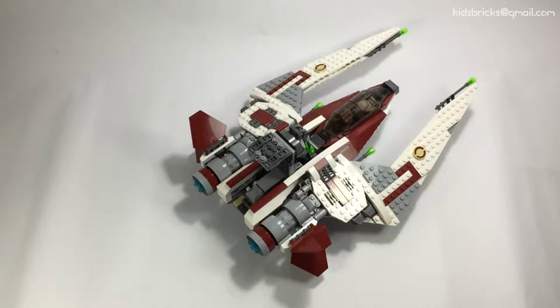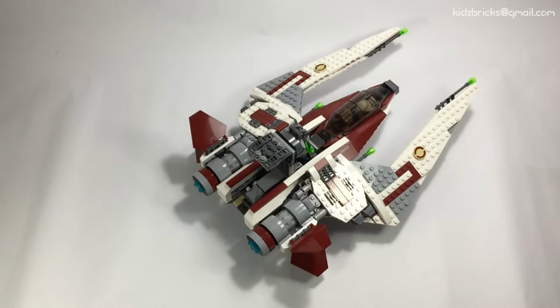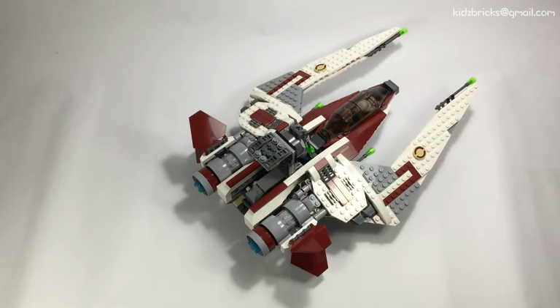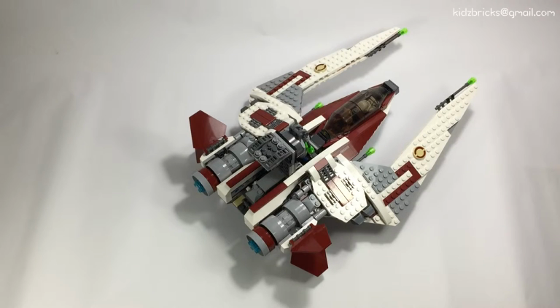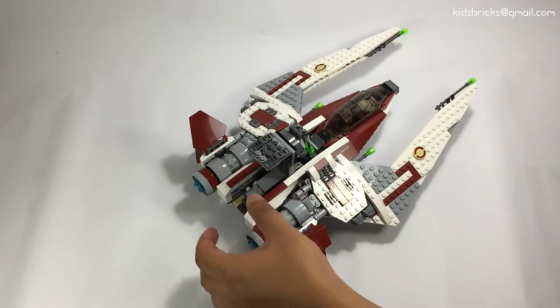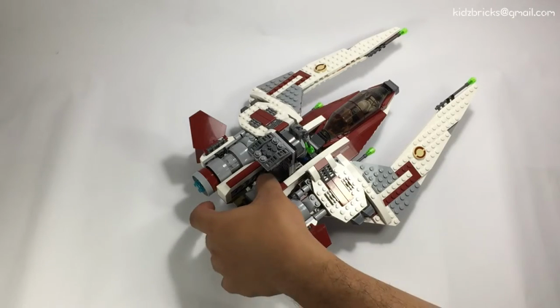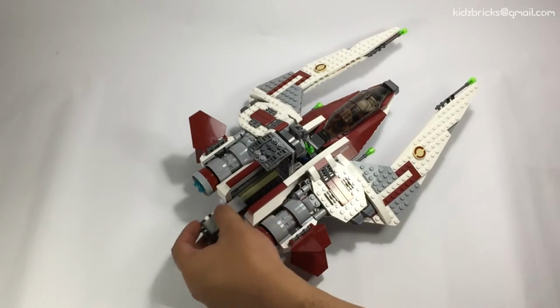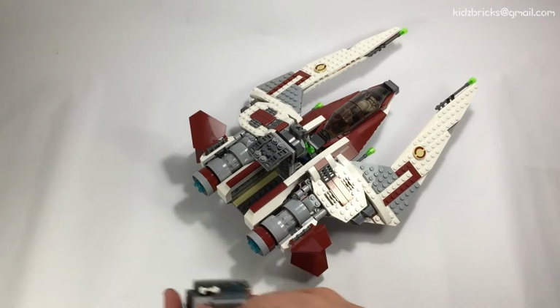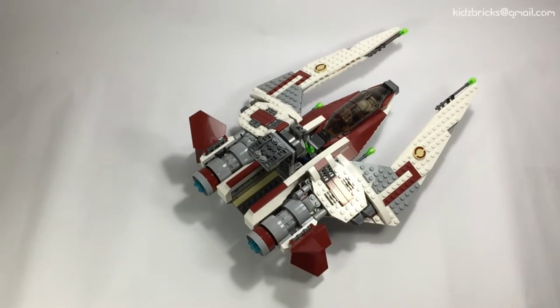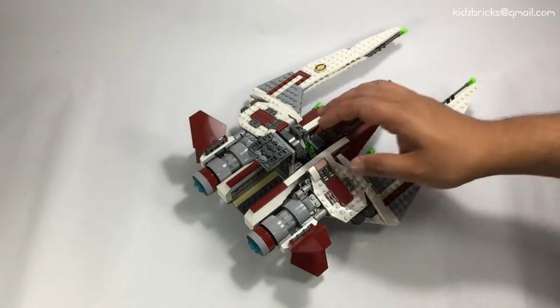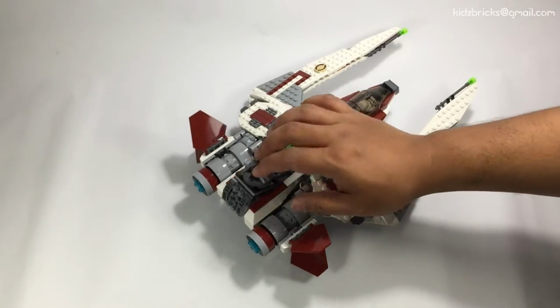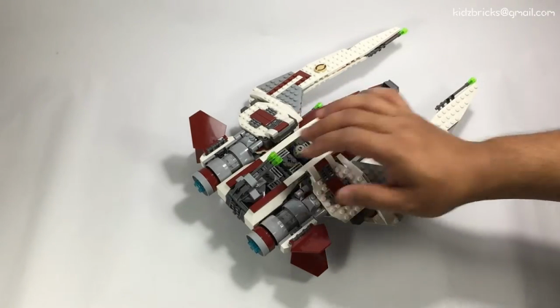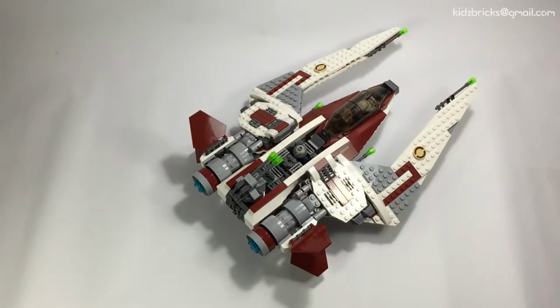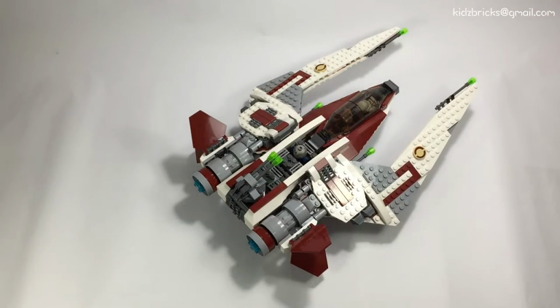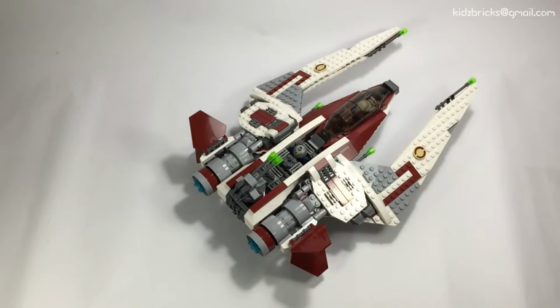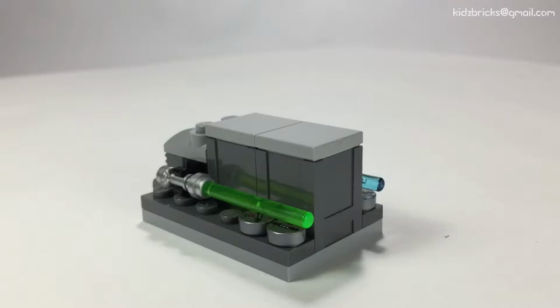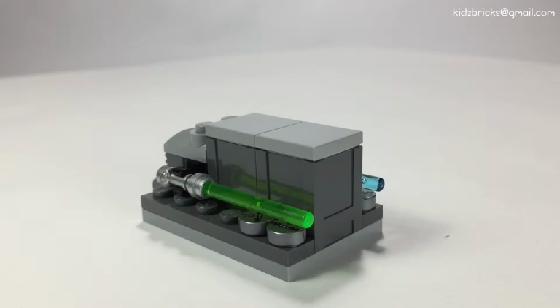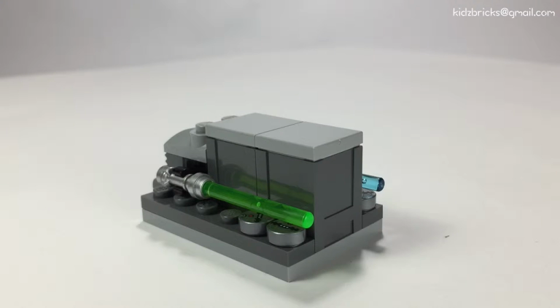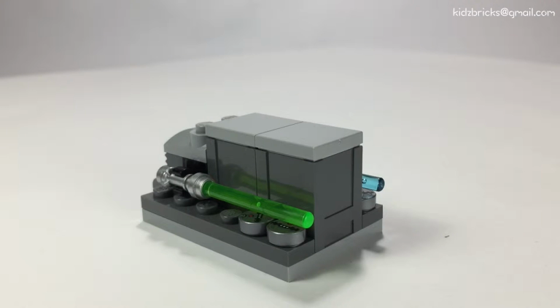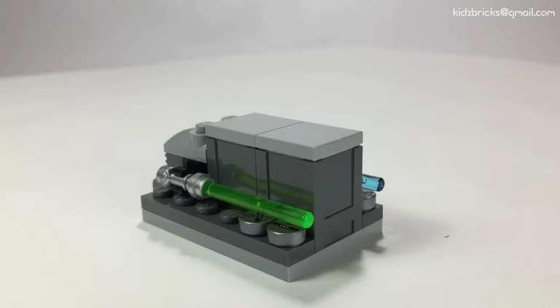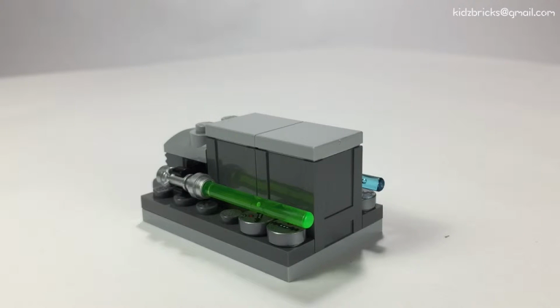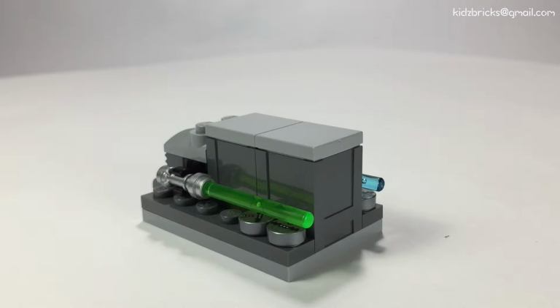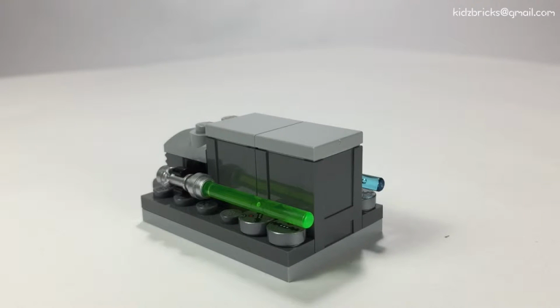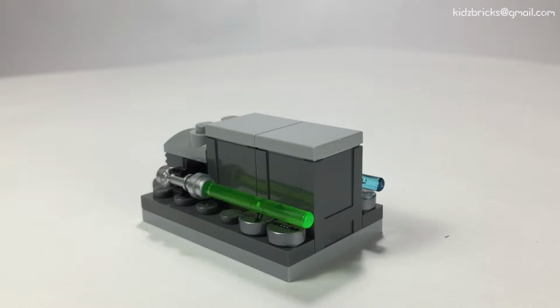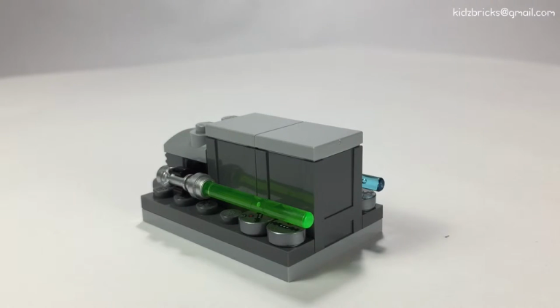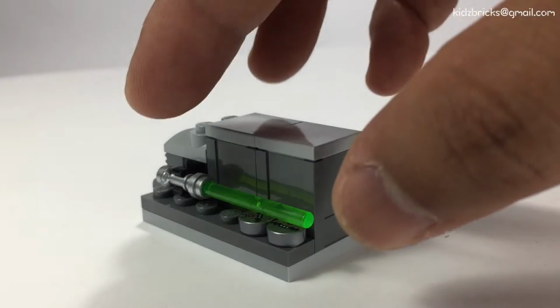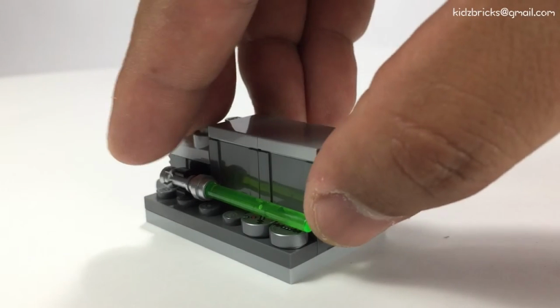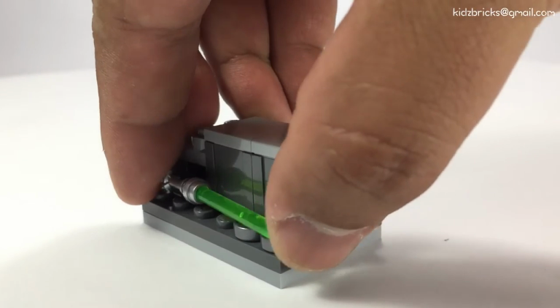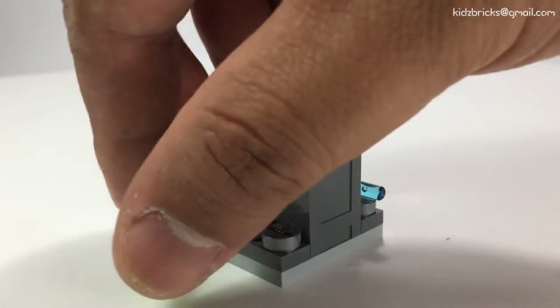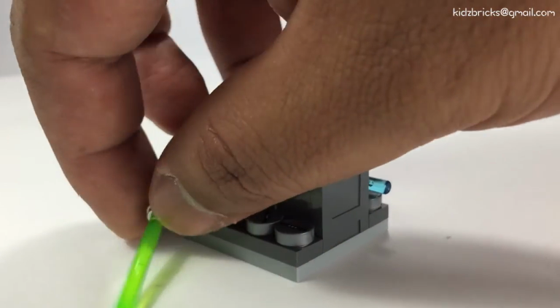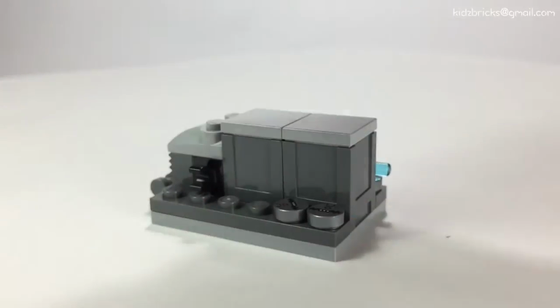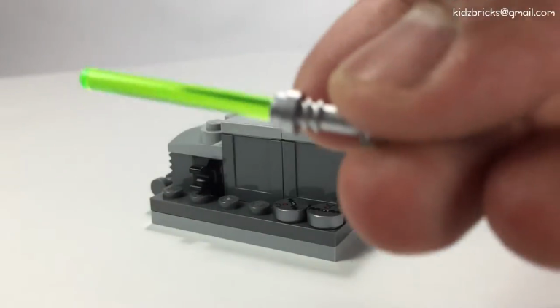Surprise surprise! We do have a compartment below the turret. And what do we have here? It's a bumper storage crate.